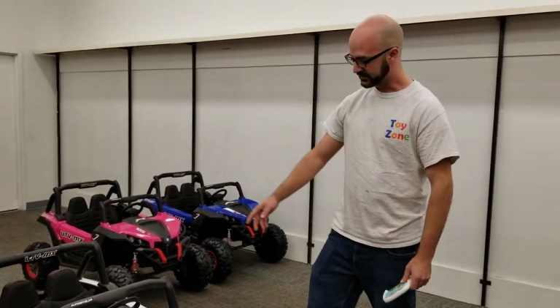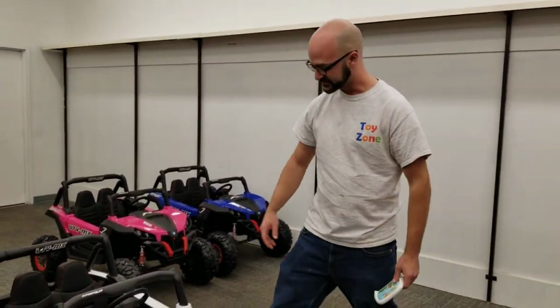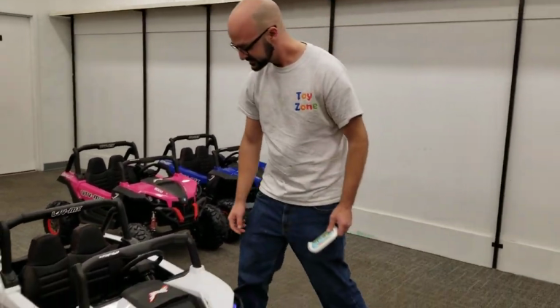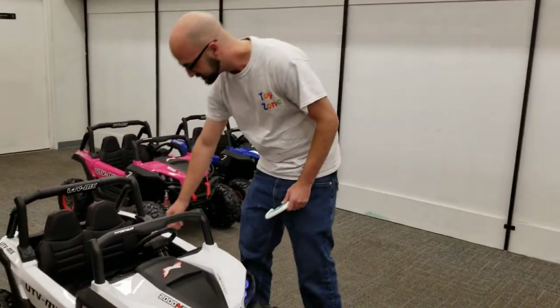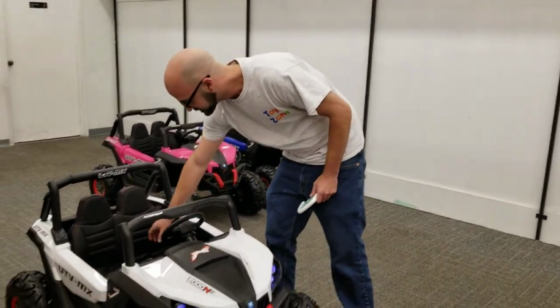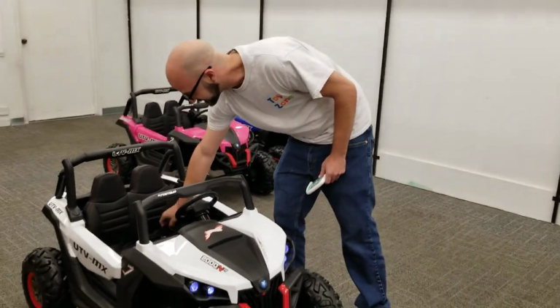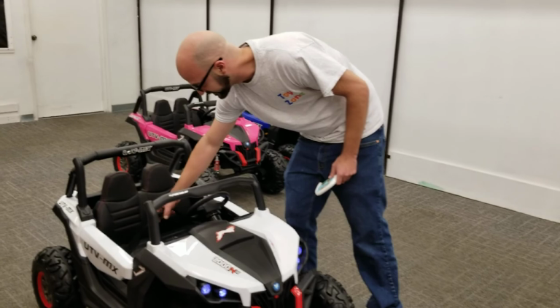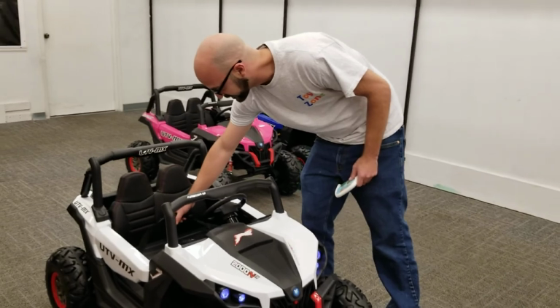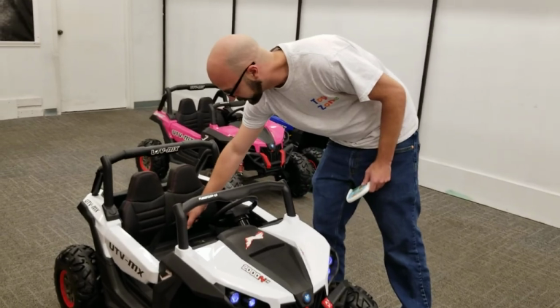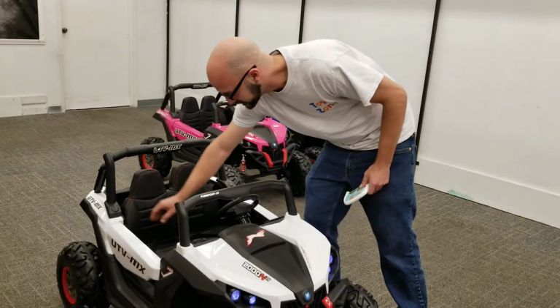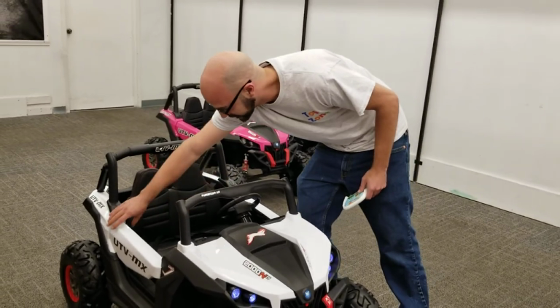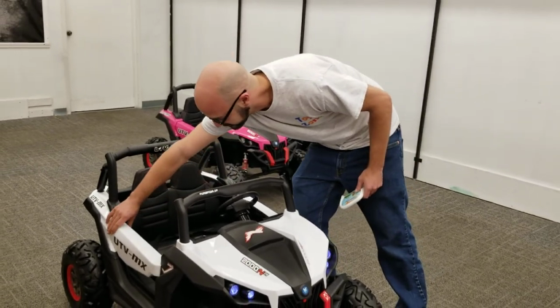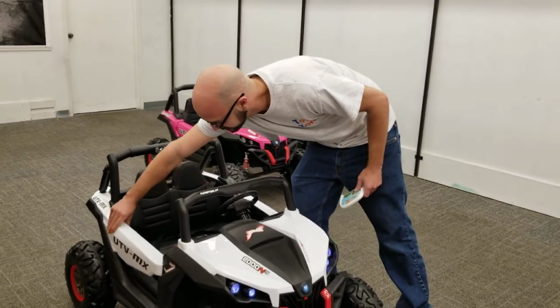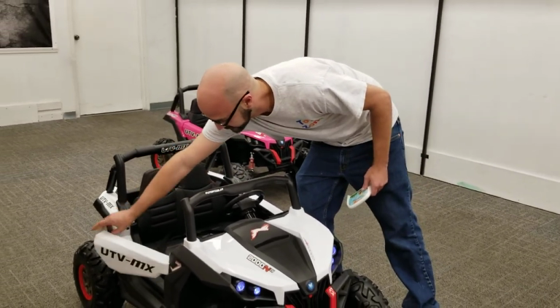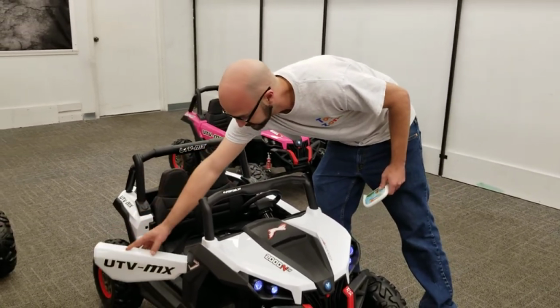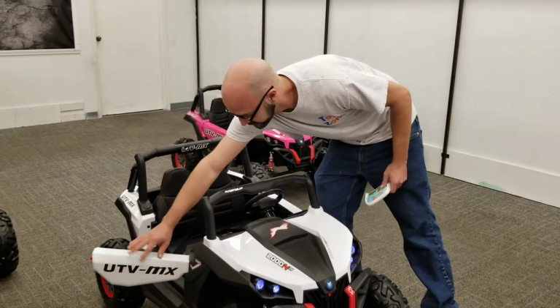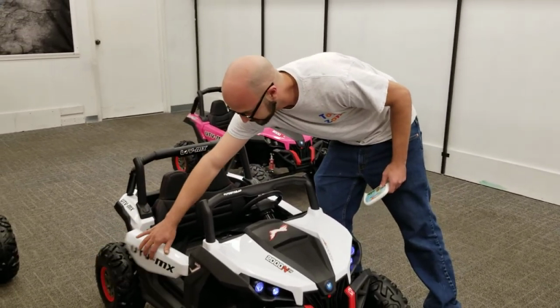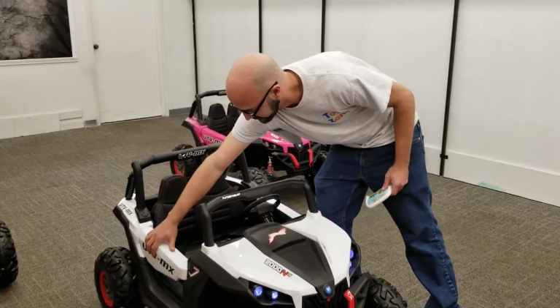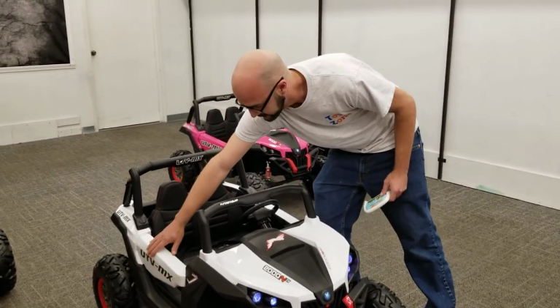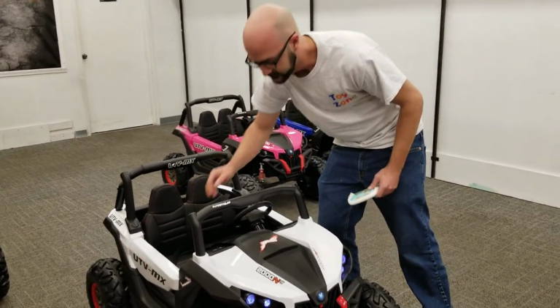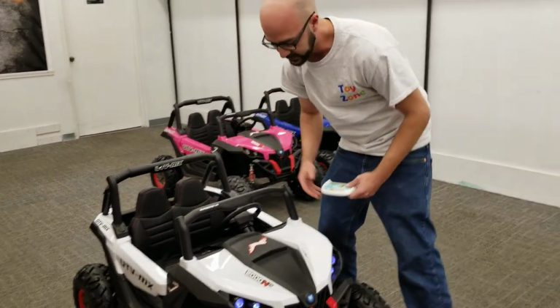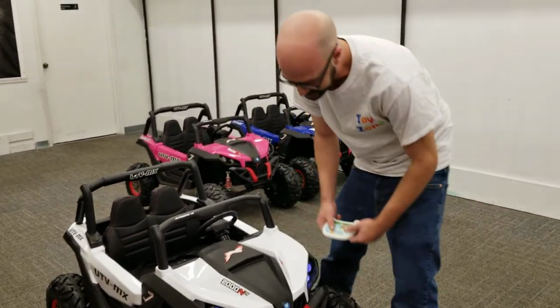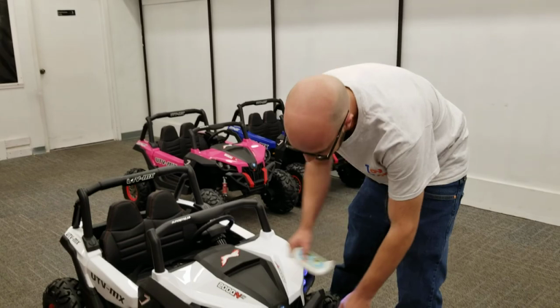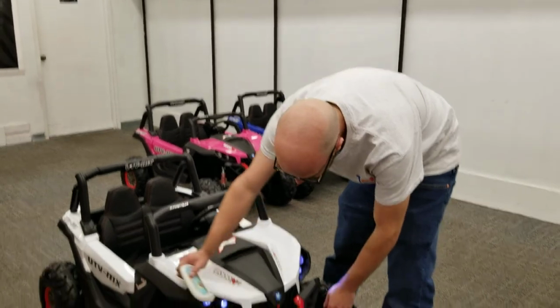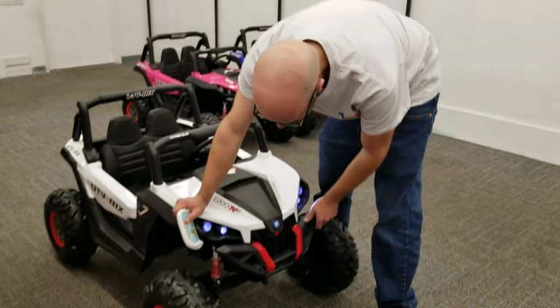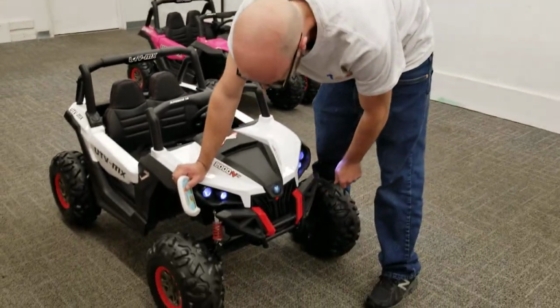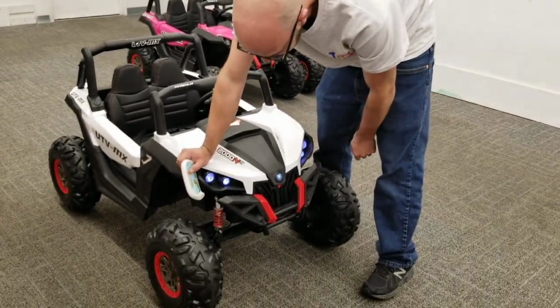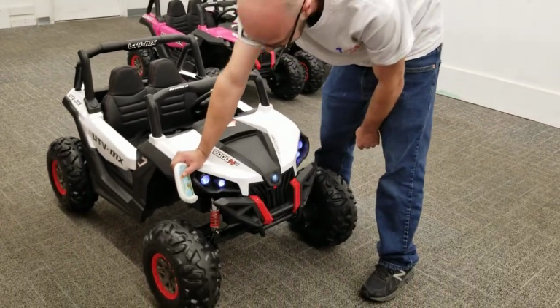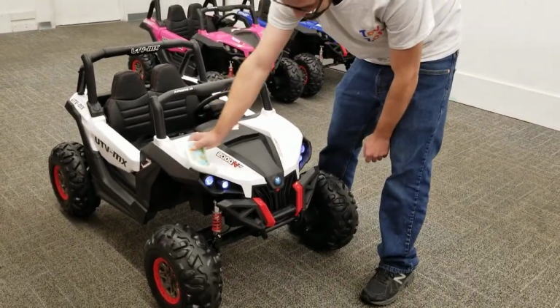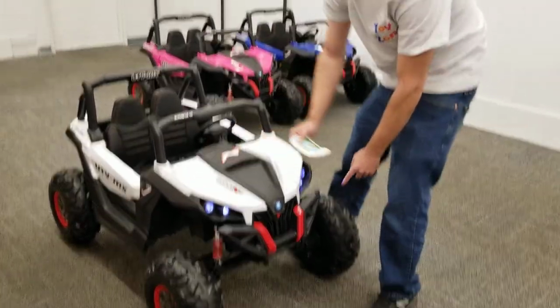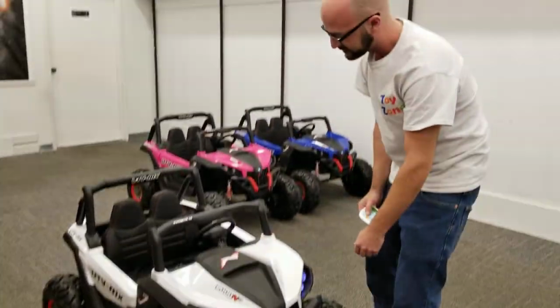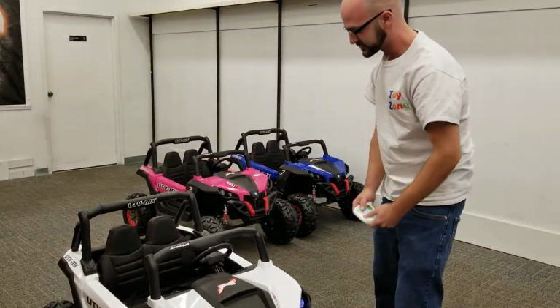Leather seats. Got a seatbelt in there for them. Doors open. Got real suspension on them. Headlights are functional.